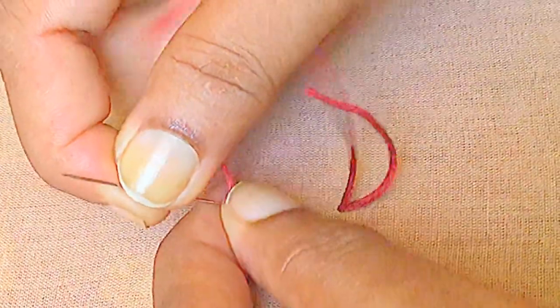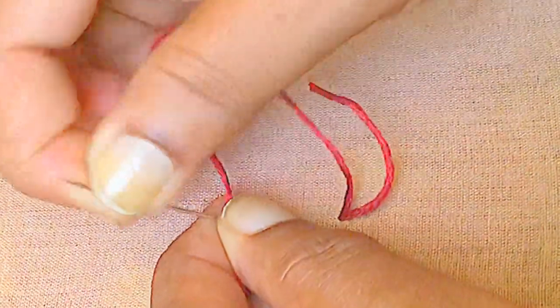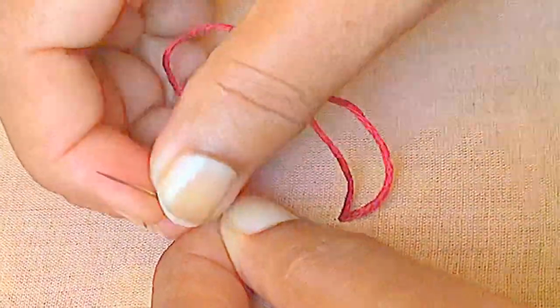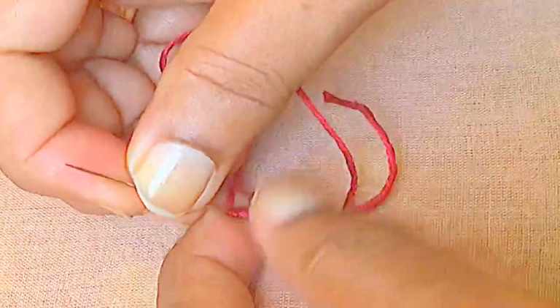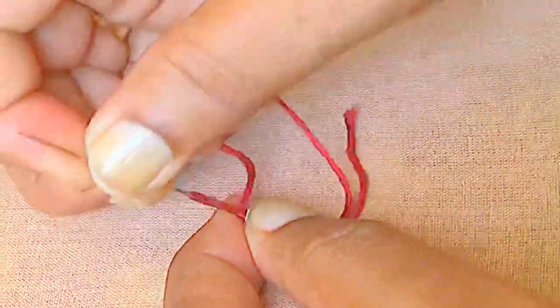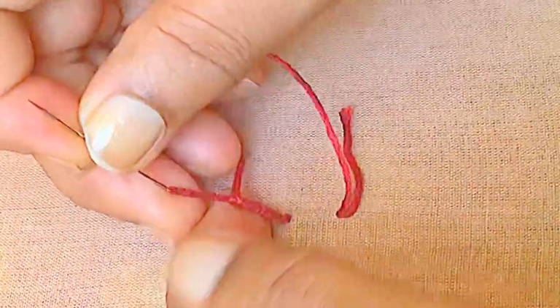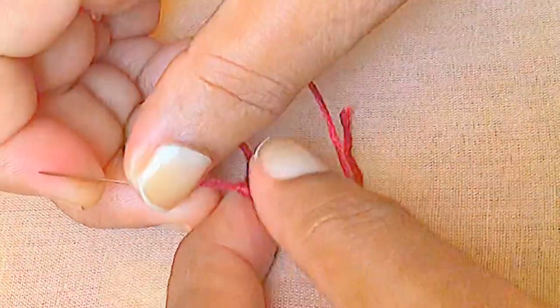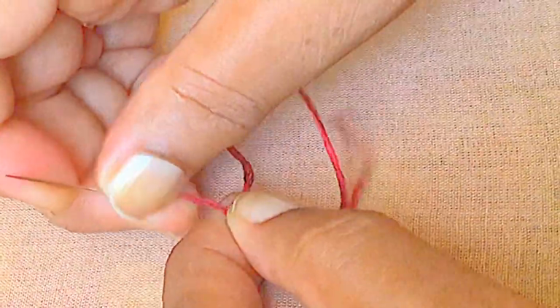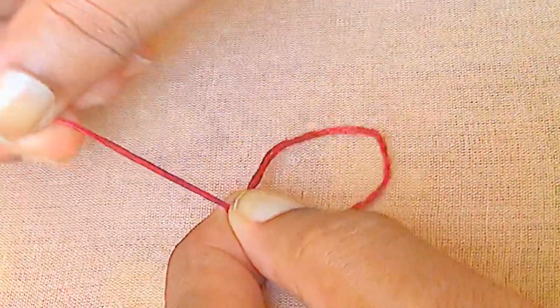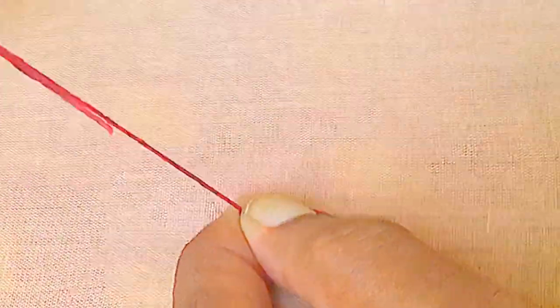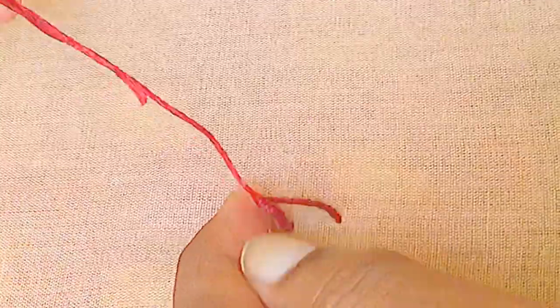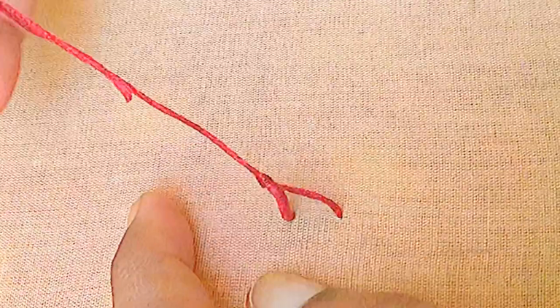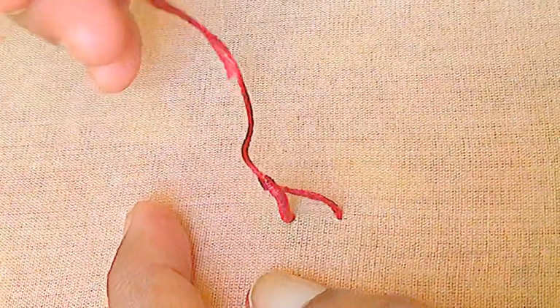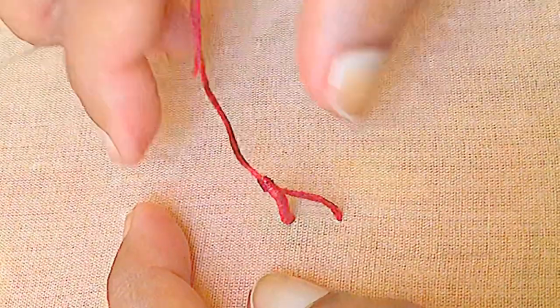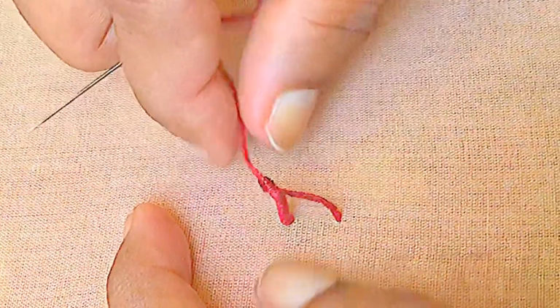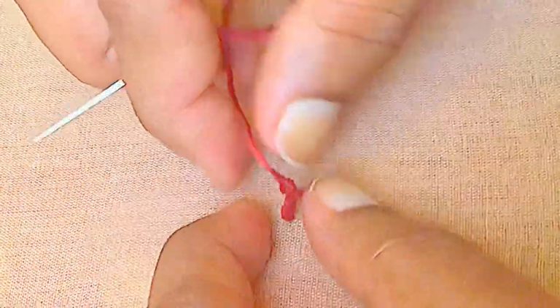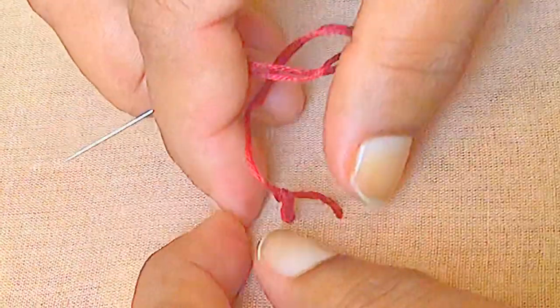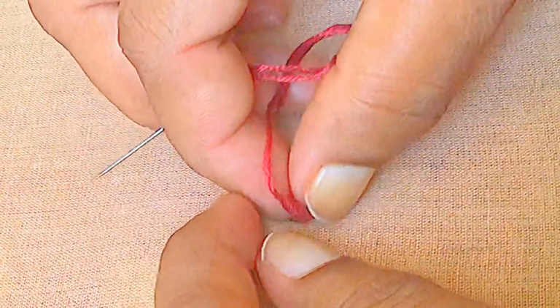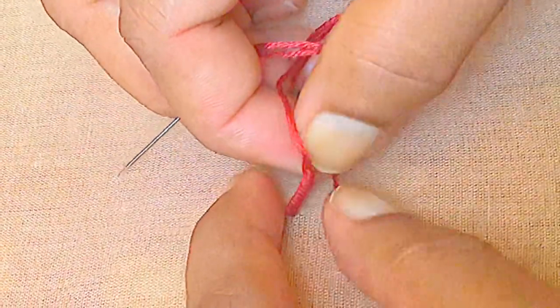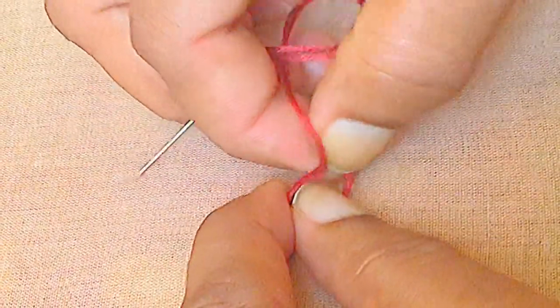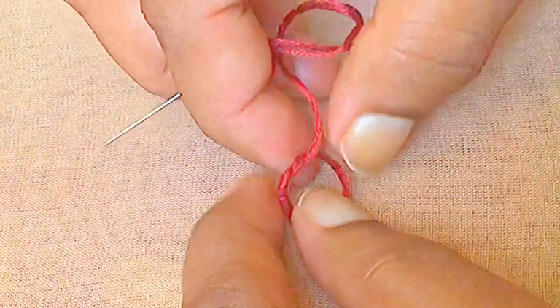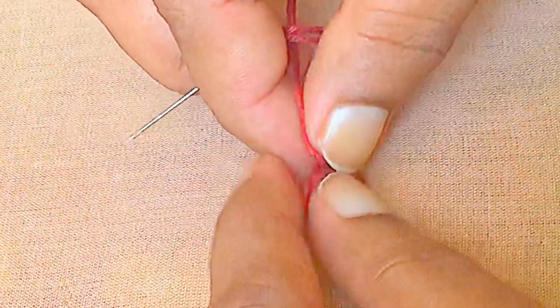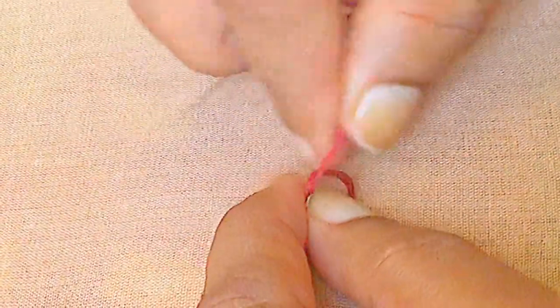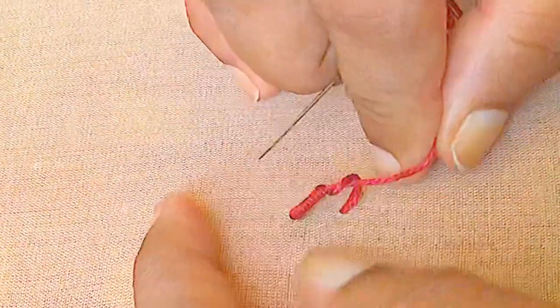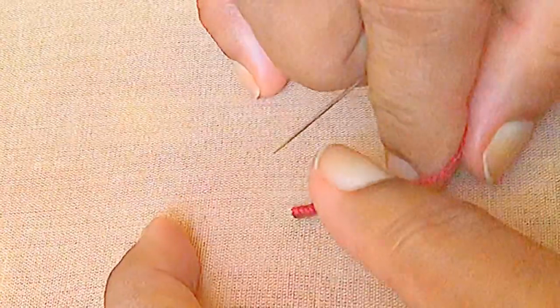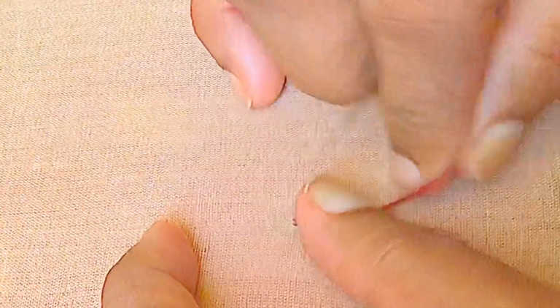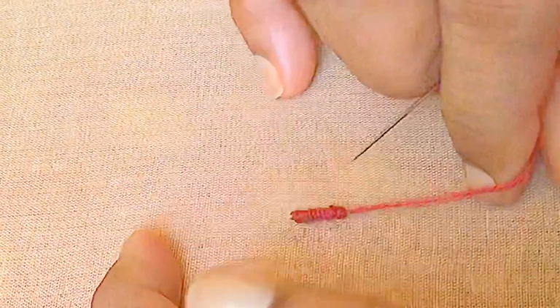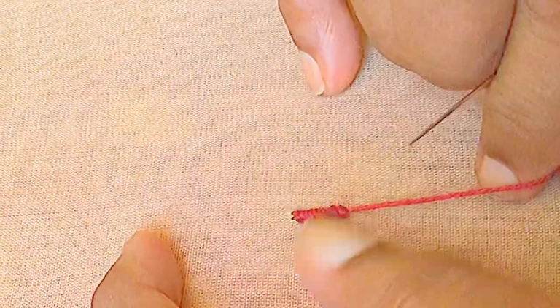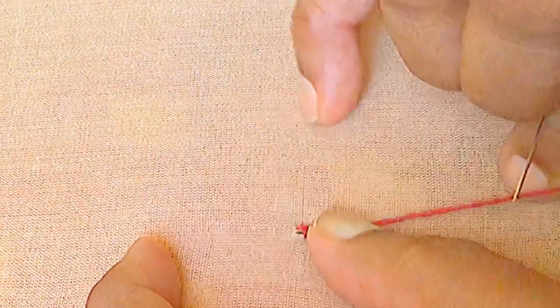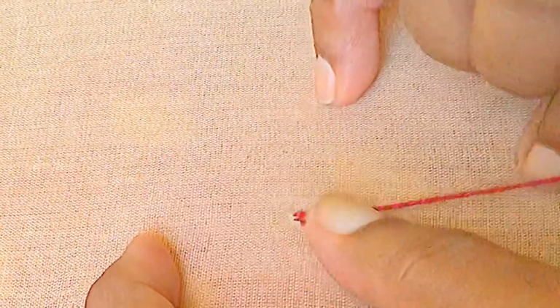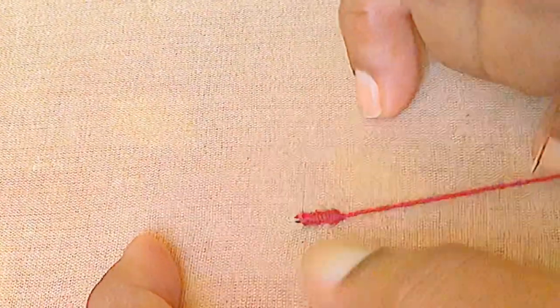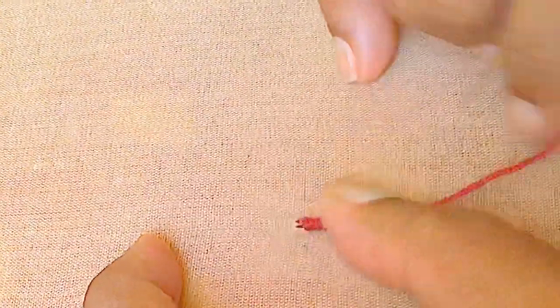Pass the needle through the thread slowly and bring all the wraps from the needle to the thread. Pull over the thread holding the wraps tightly without moving.